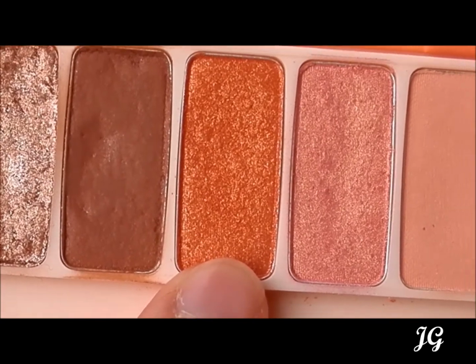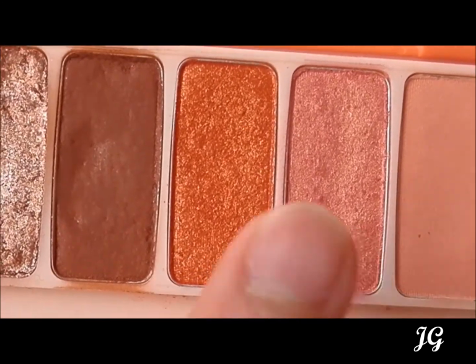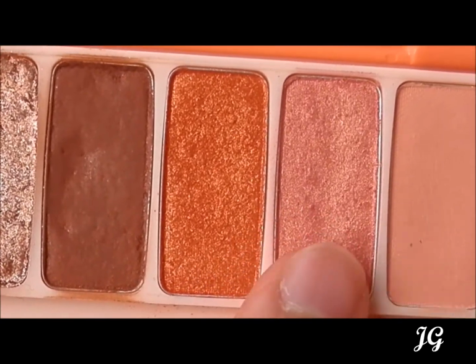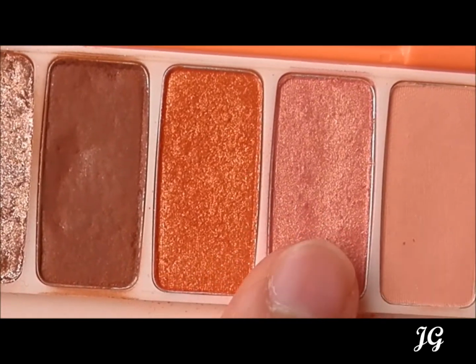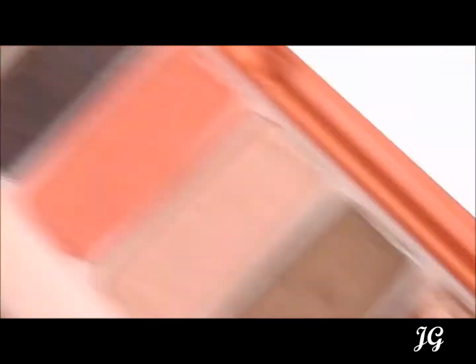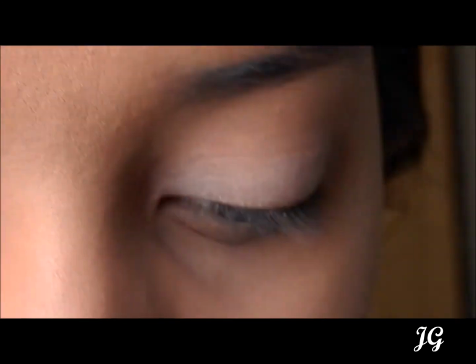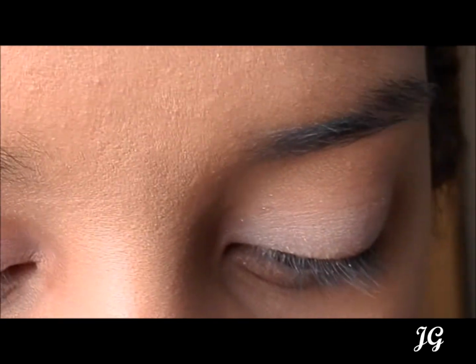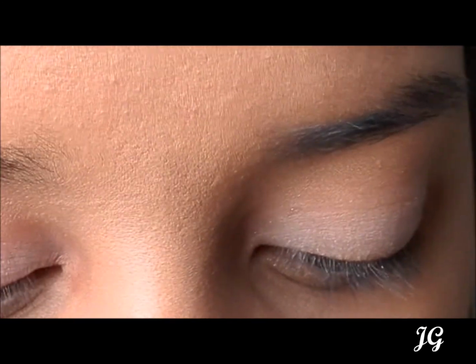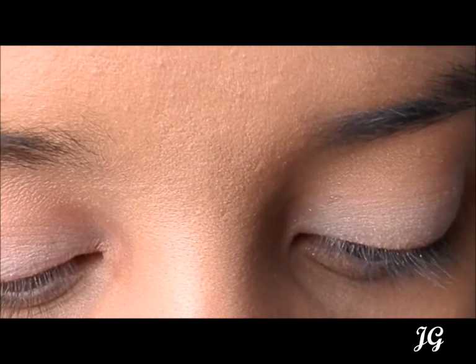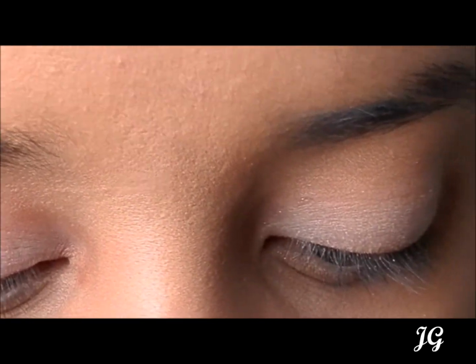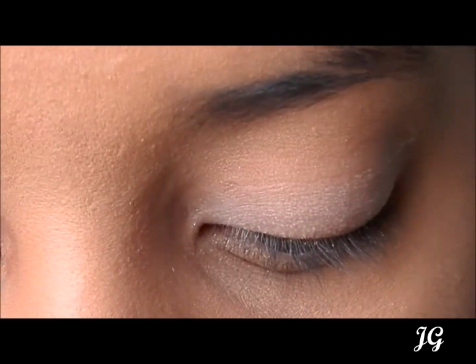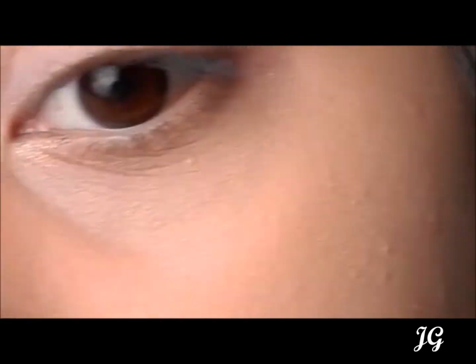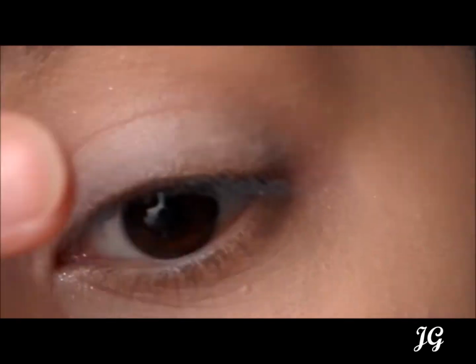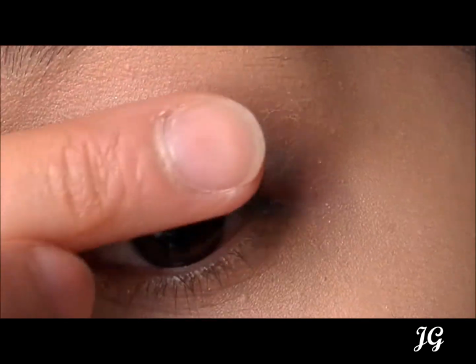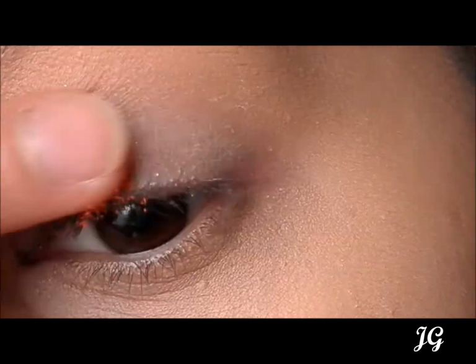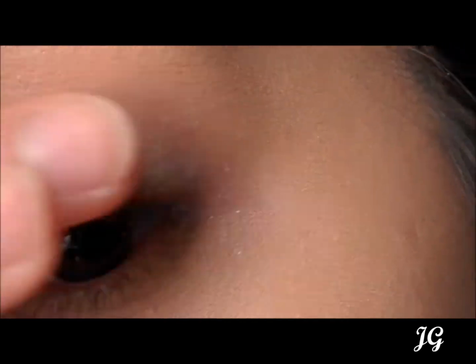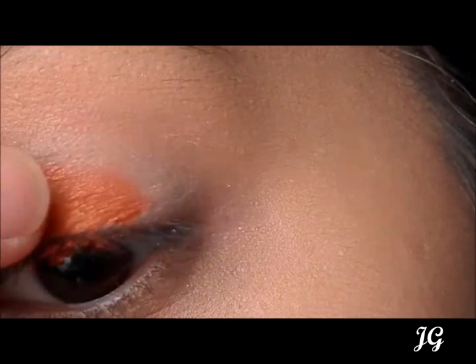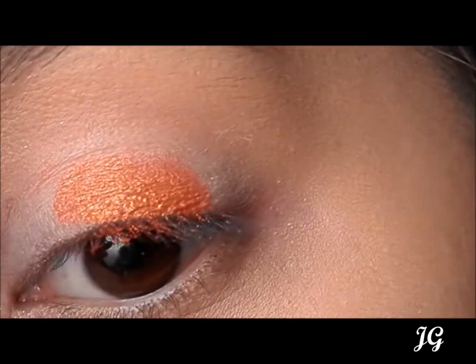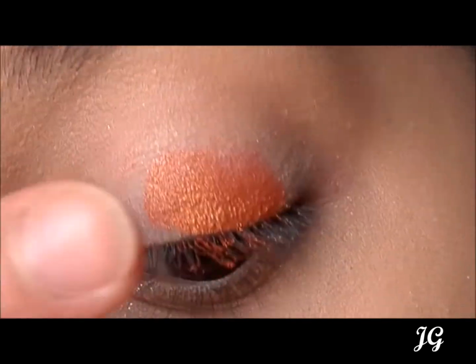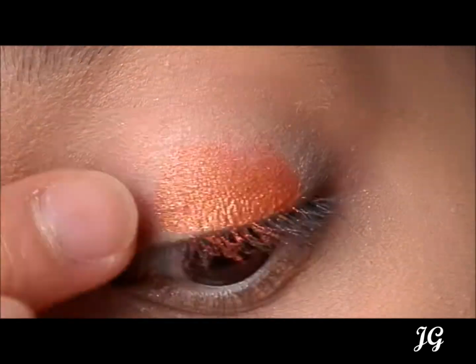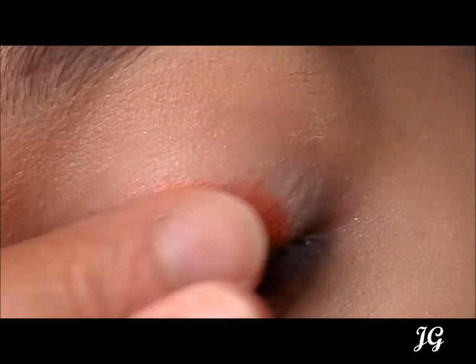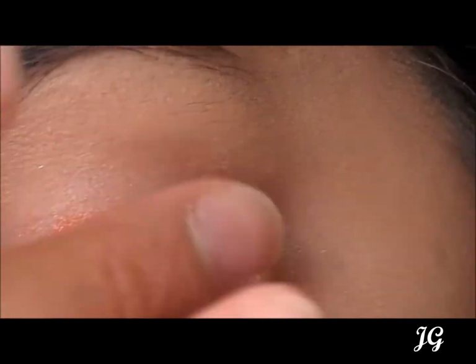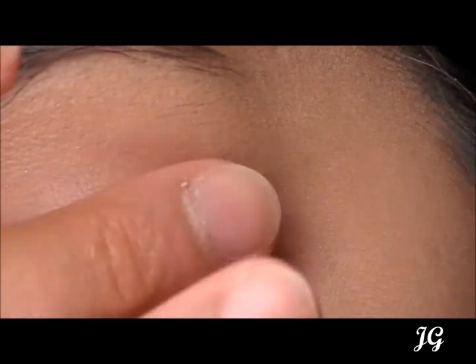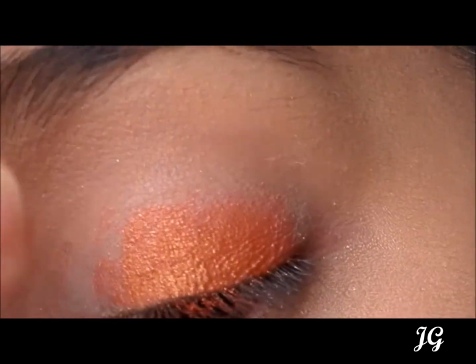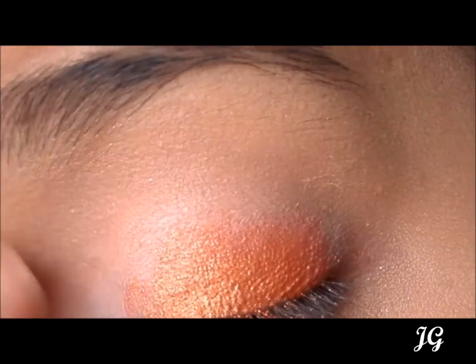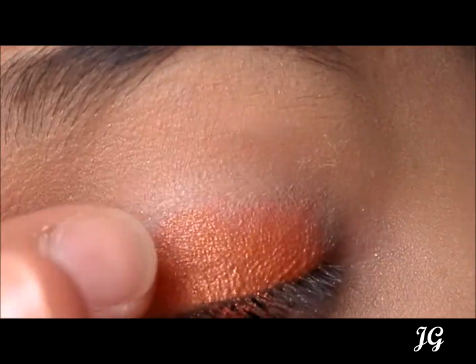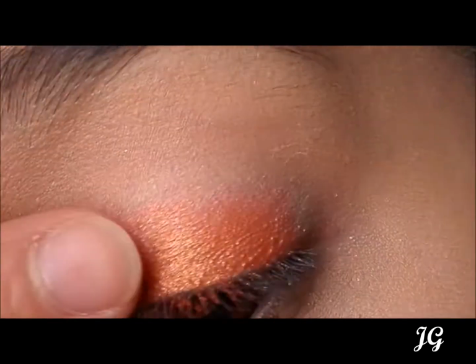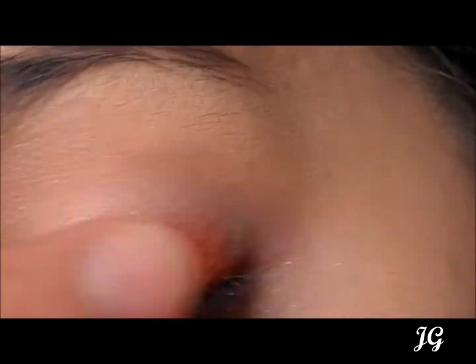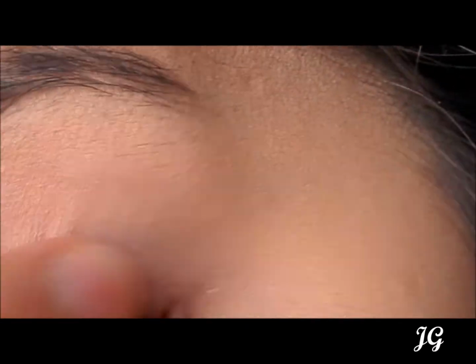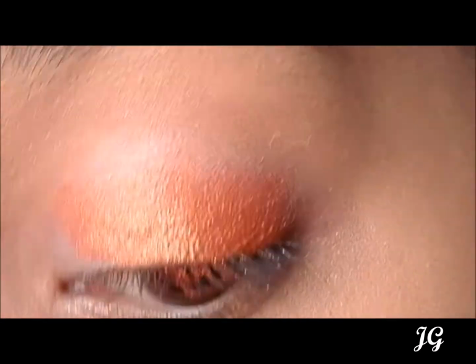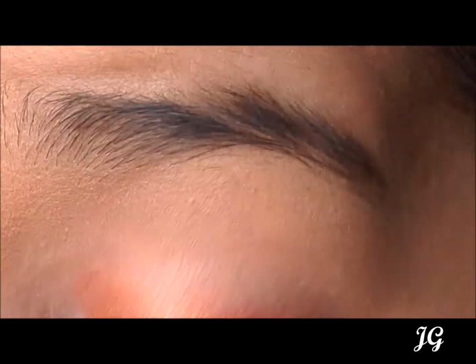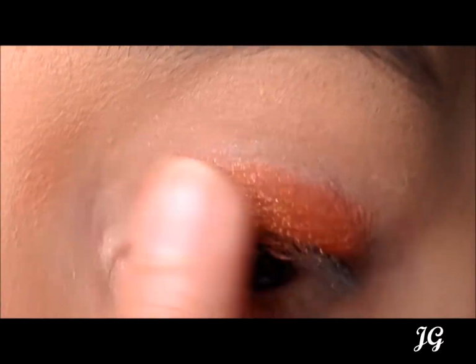The seventh shadow is the most pigmented shade of the palette. It's a bright orange colour with golden glitter shimmer. It's a great shade for the eyelid, especially when you're in the mood for a pop of colour.